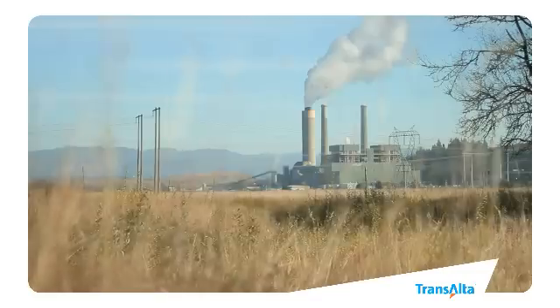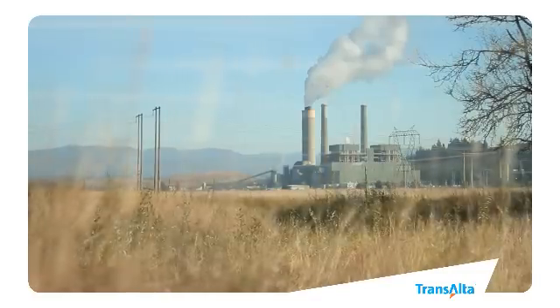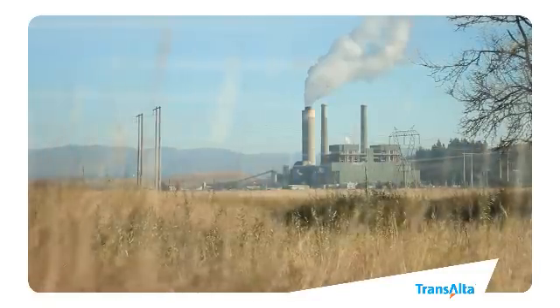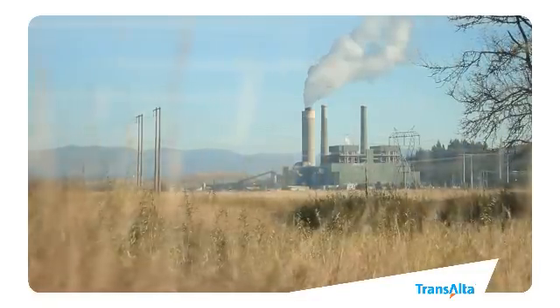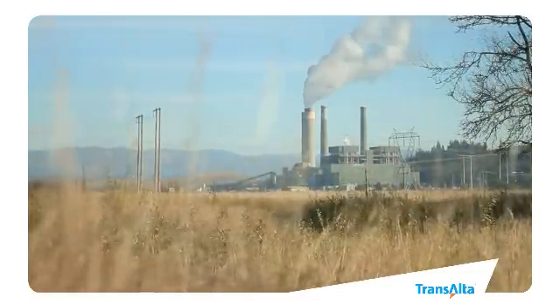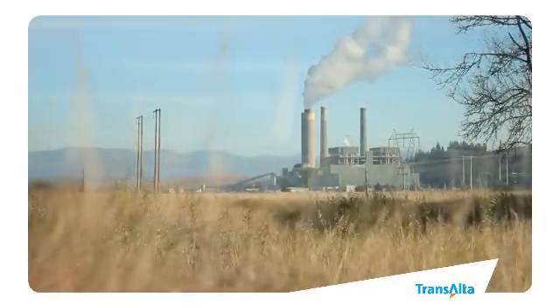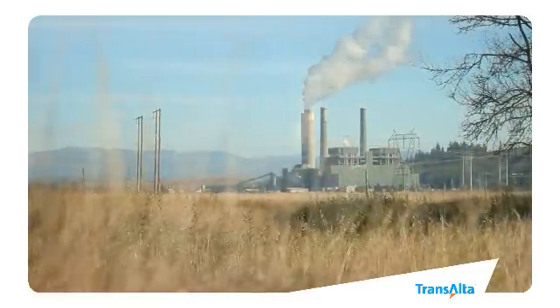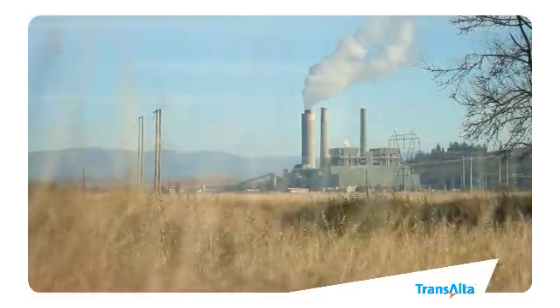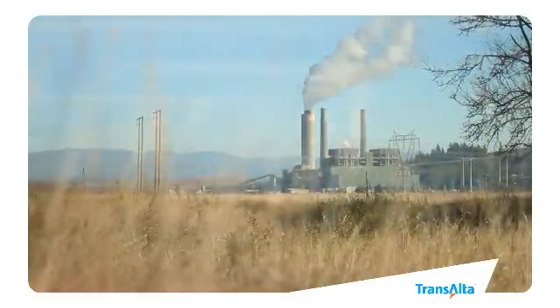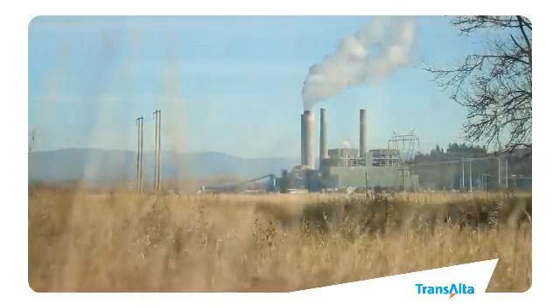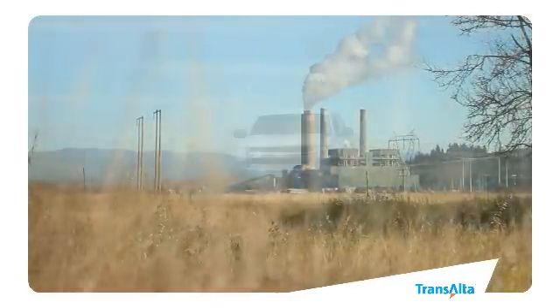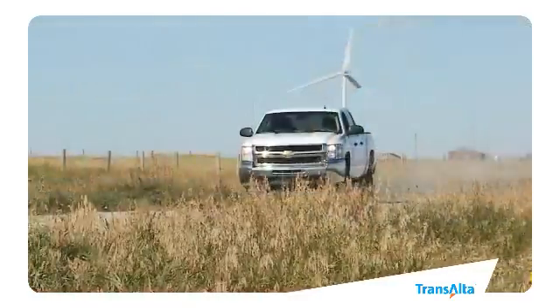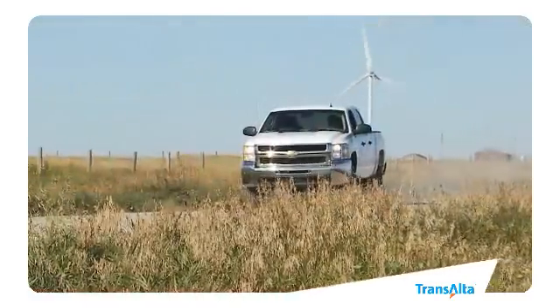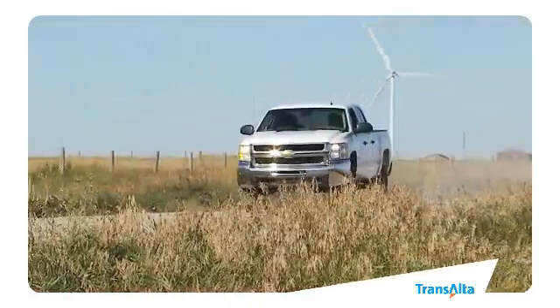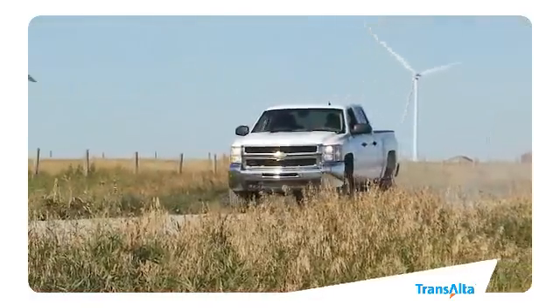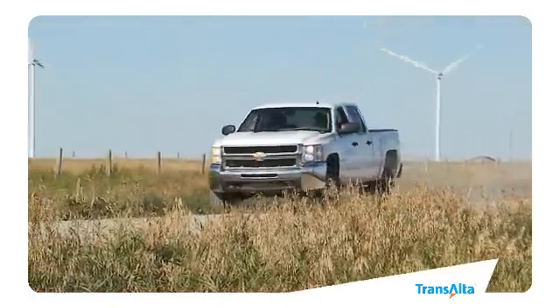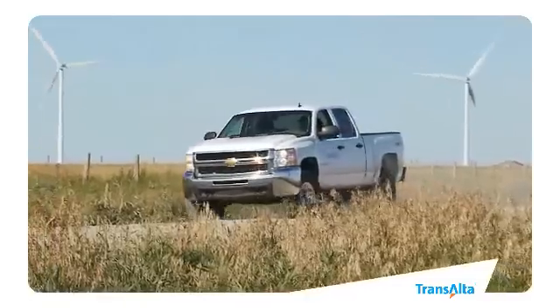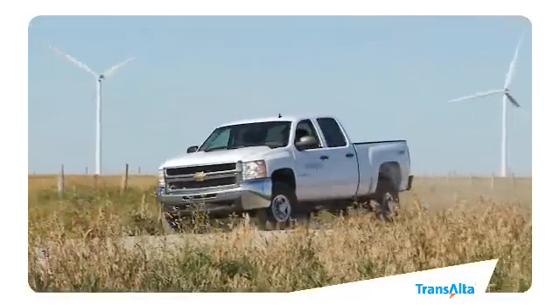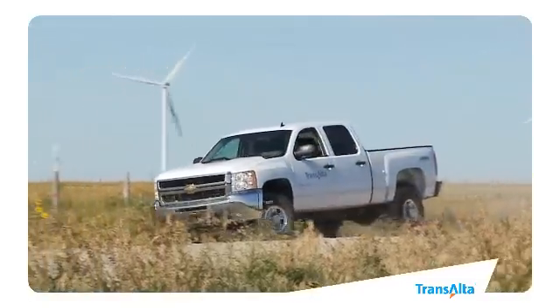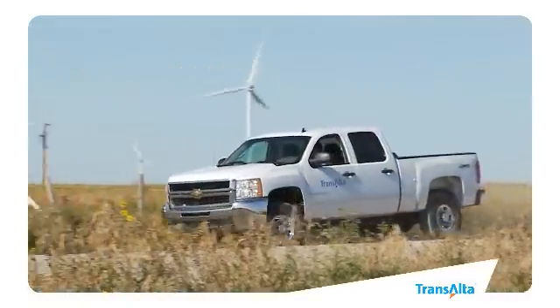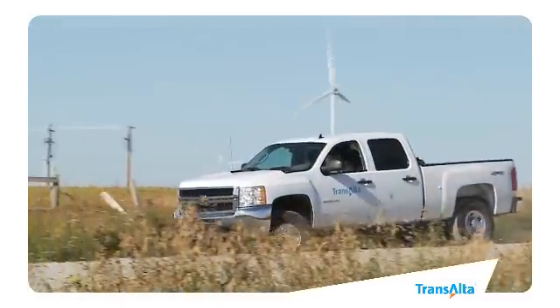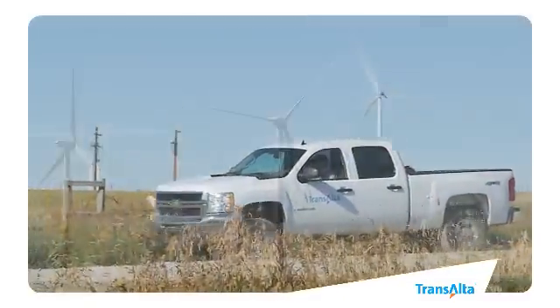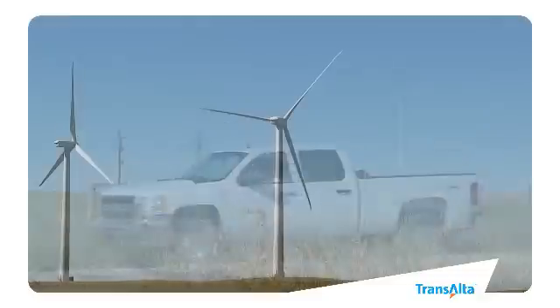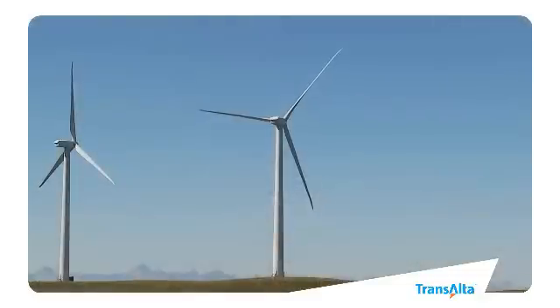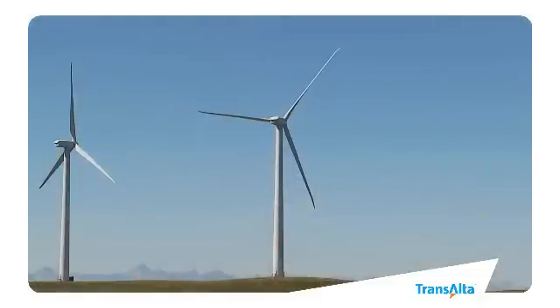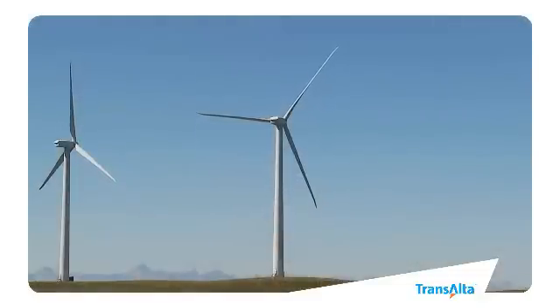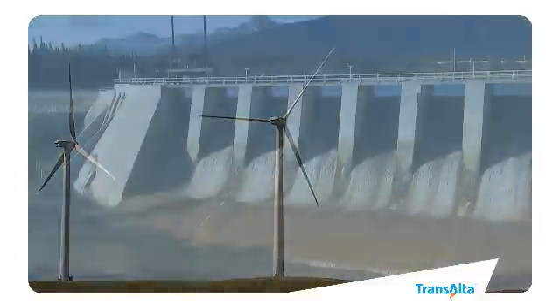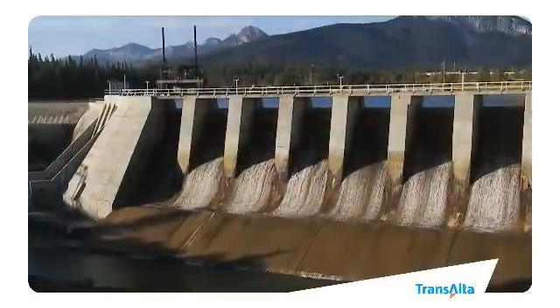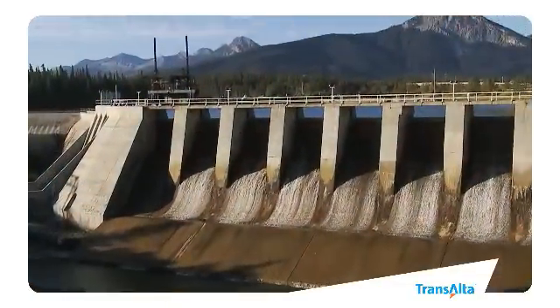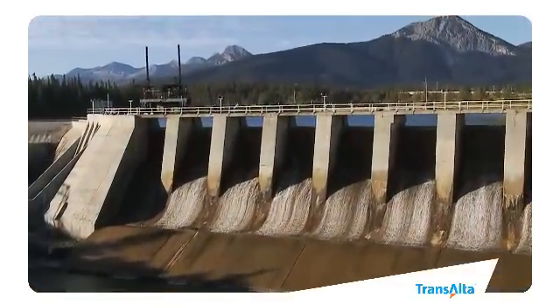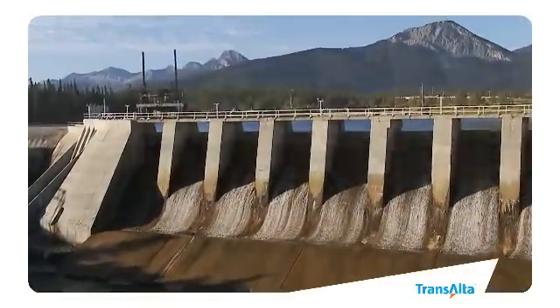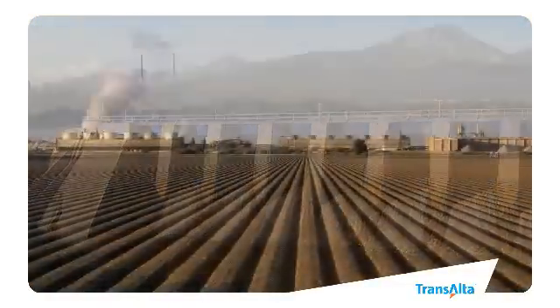At TransAlta, we made a commitment to exploring new sources of energy. Over the last 10 years, we've spent close to $3 billion to expand our renewable energy infrastructure, which includes wind, hydro, and geothermal.